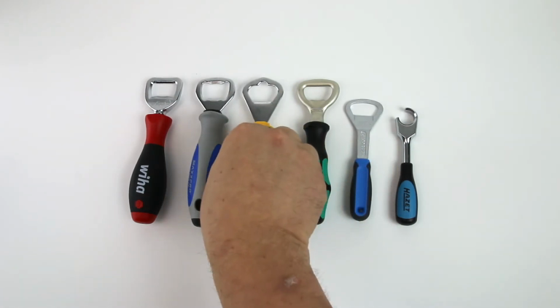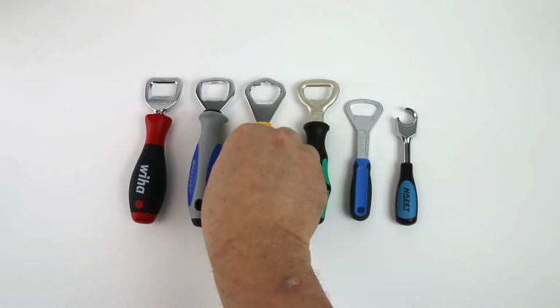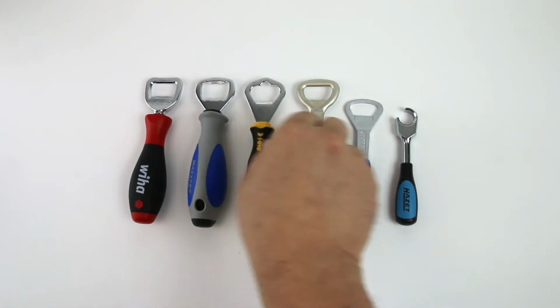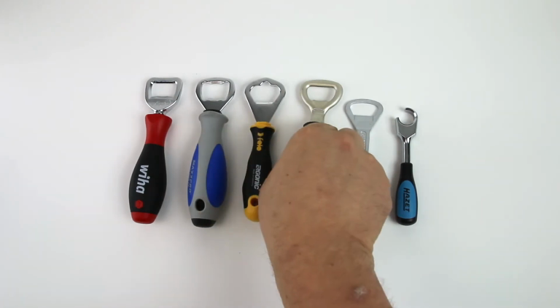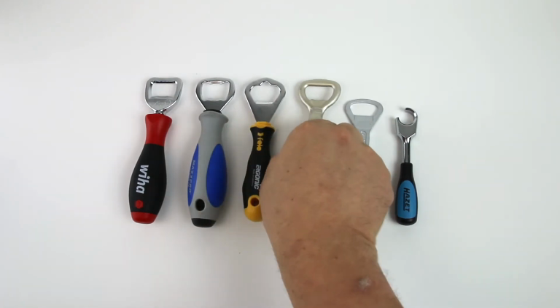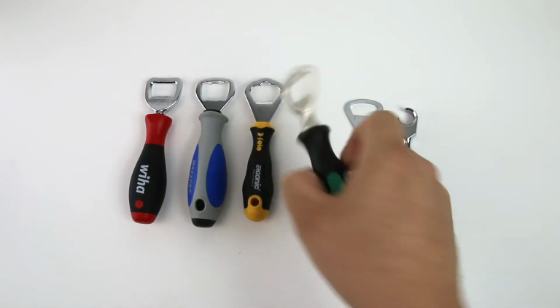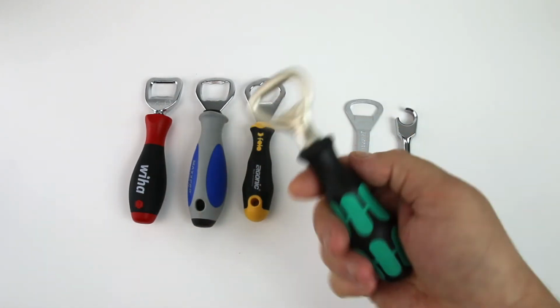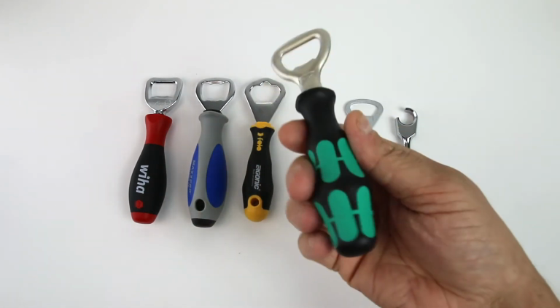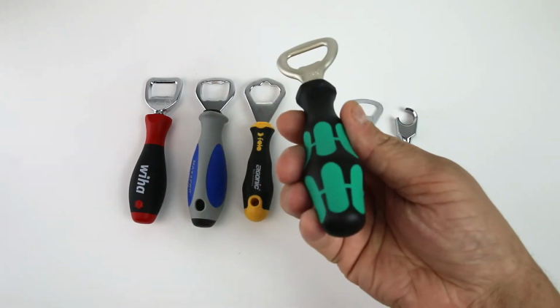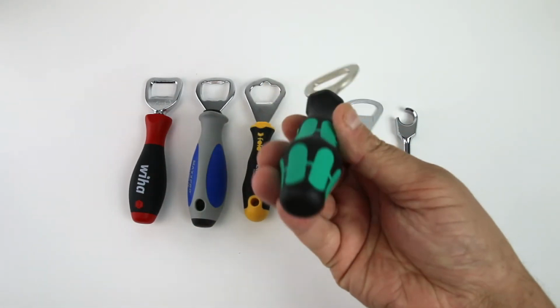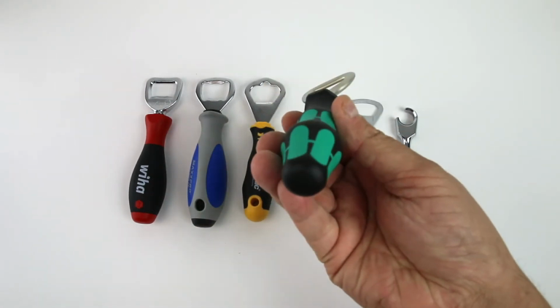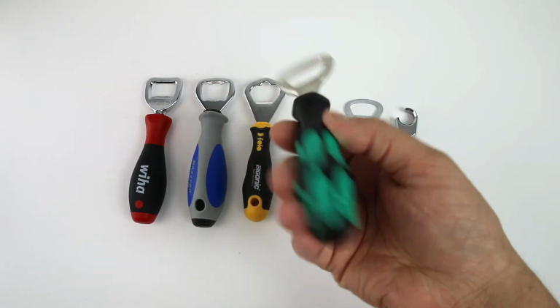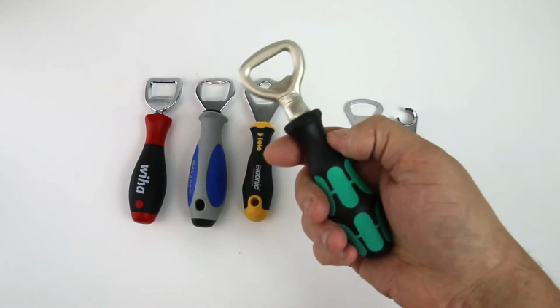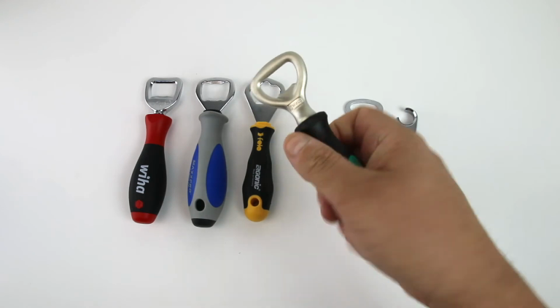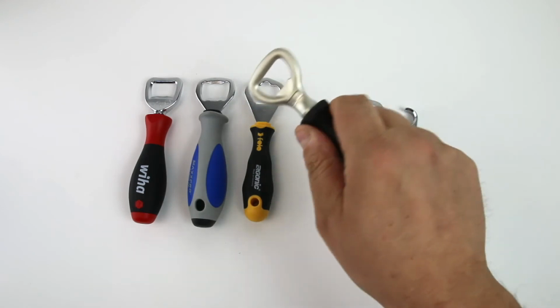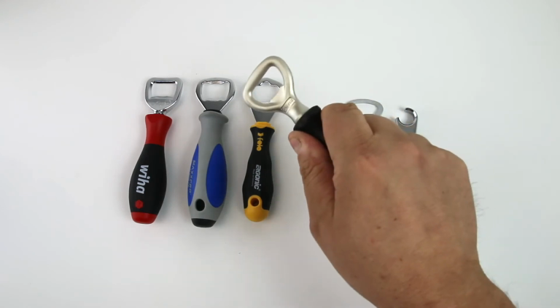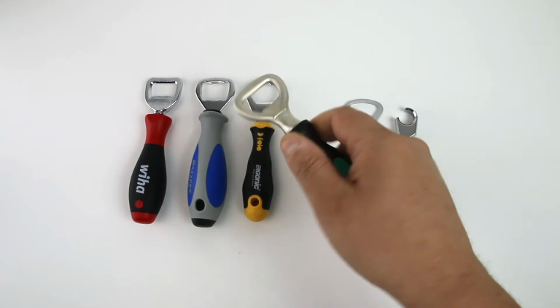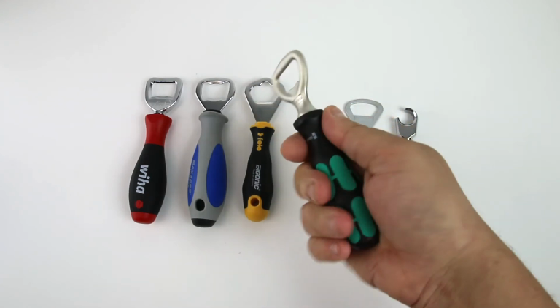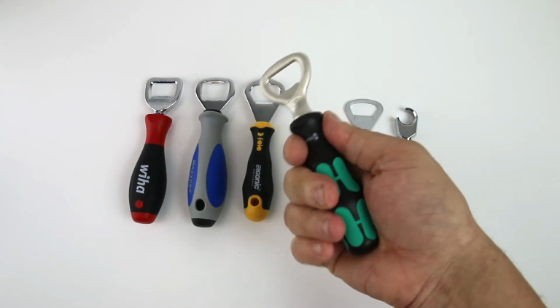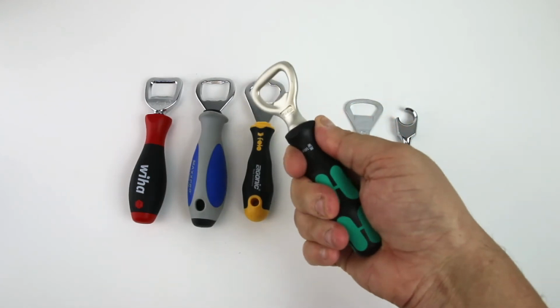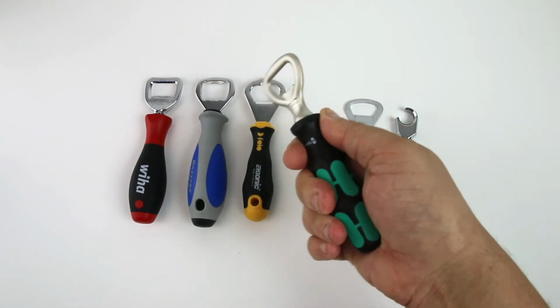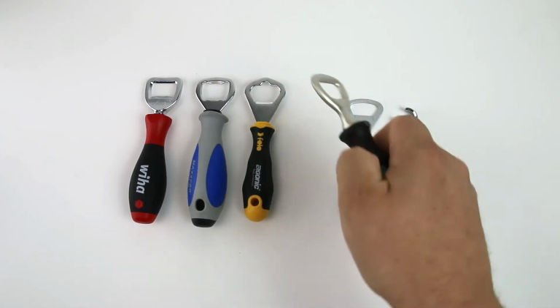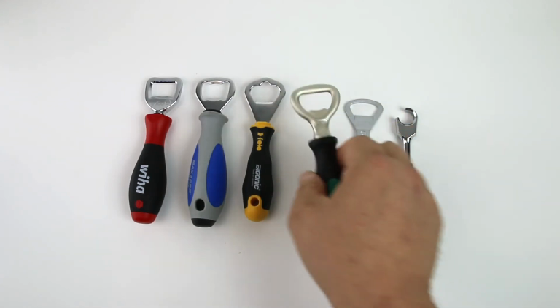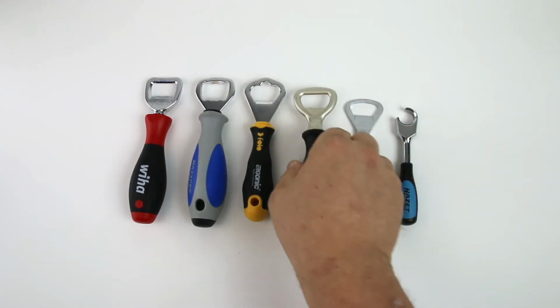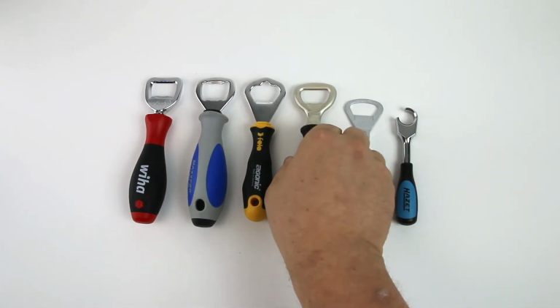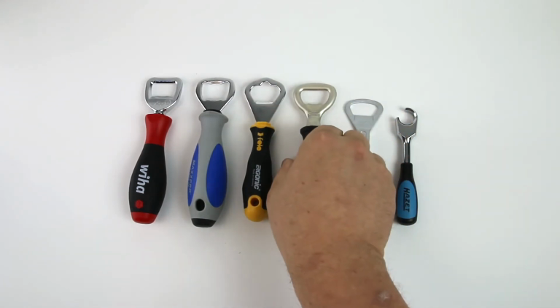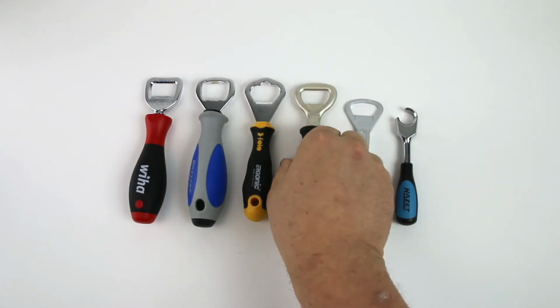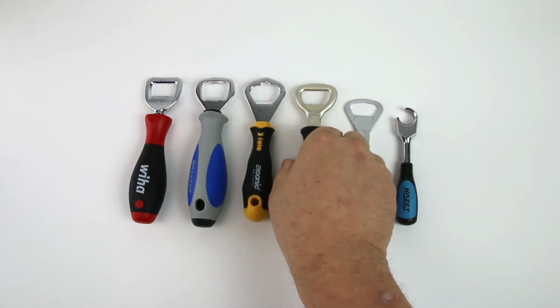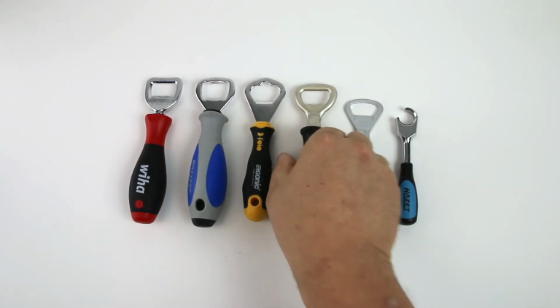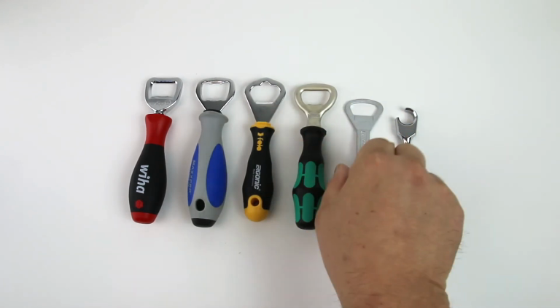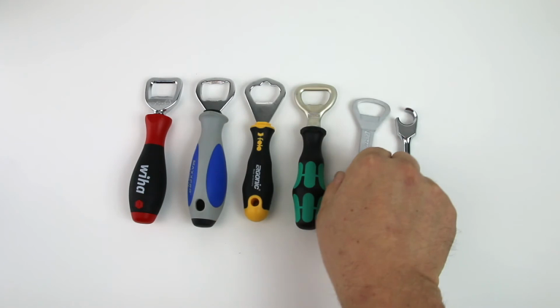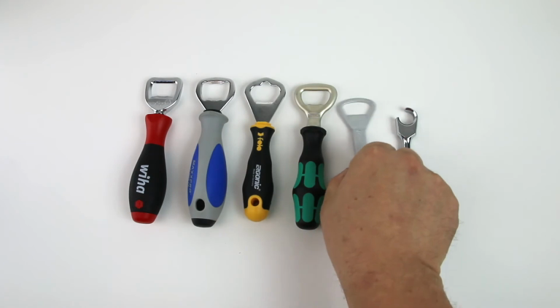With the WERA, you have the ubiquitous Kraftform green handle. This actually also comes in the VDE insulated version. It's not actually insulated, but if you're an electrician, it's kind of fun.